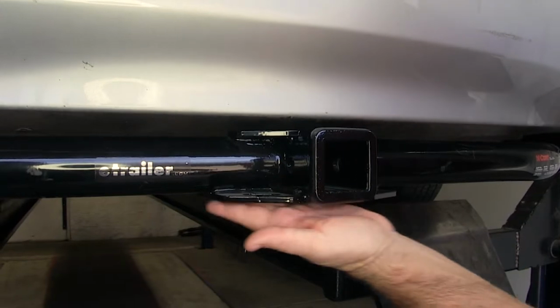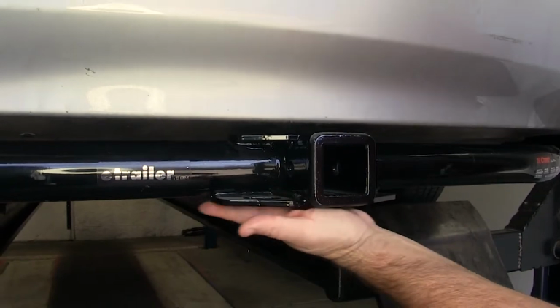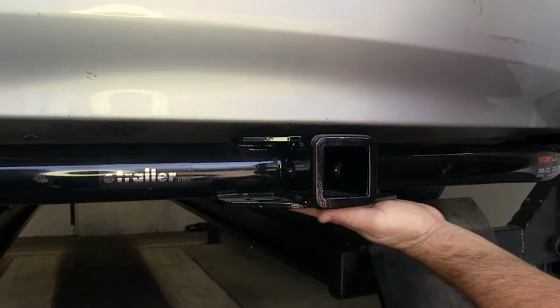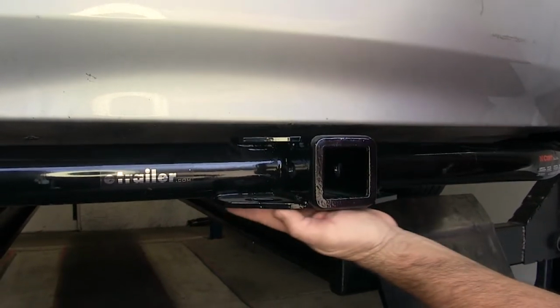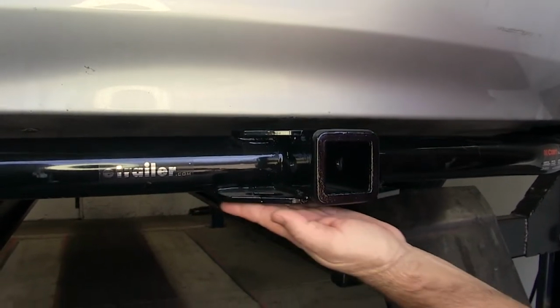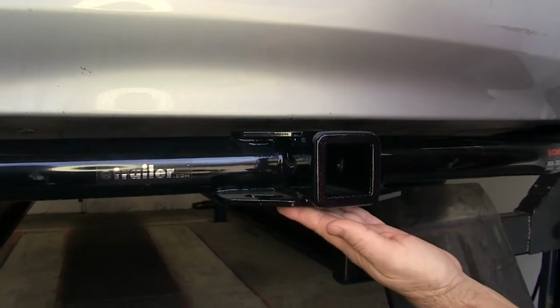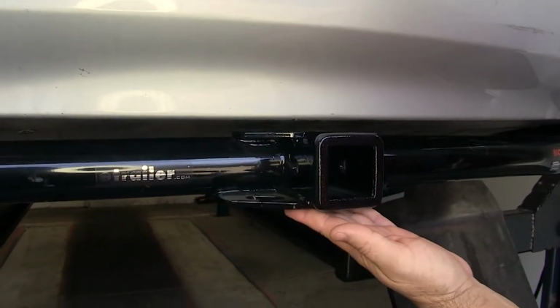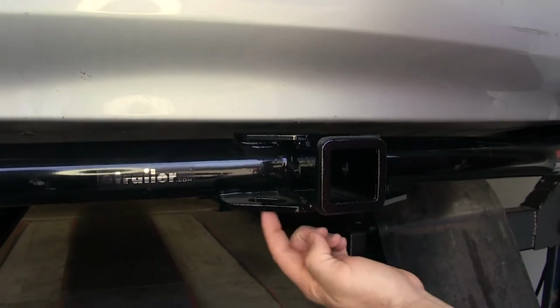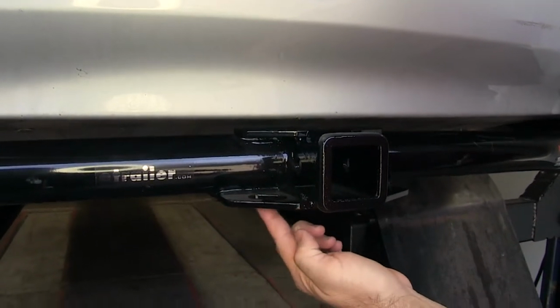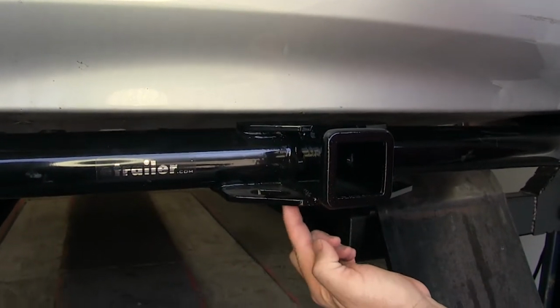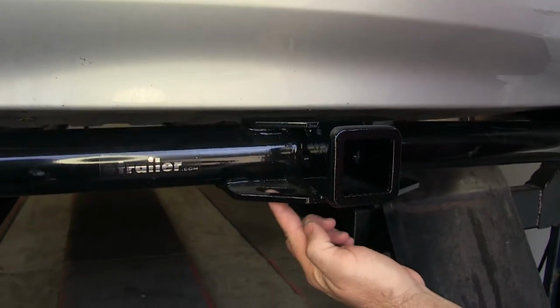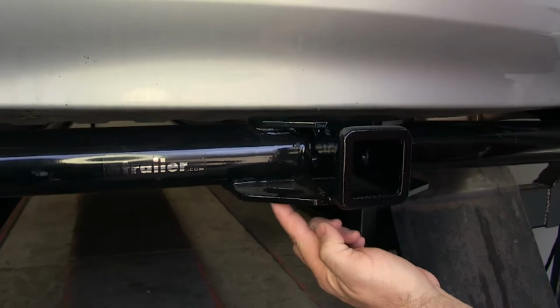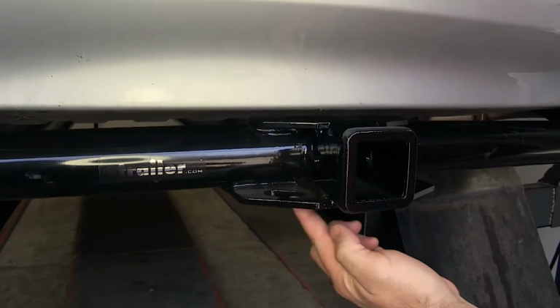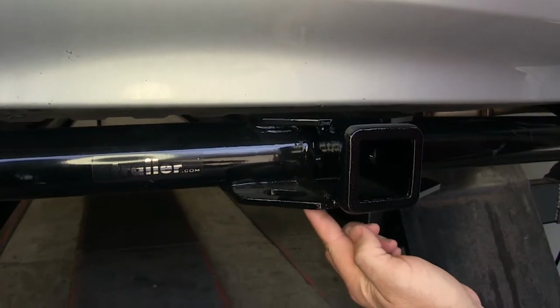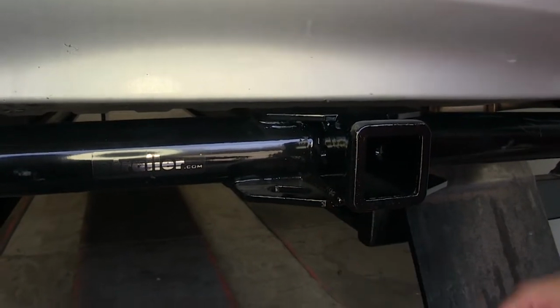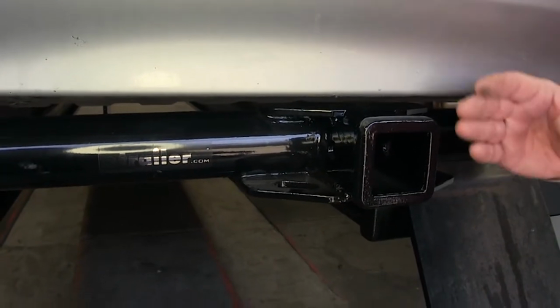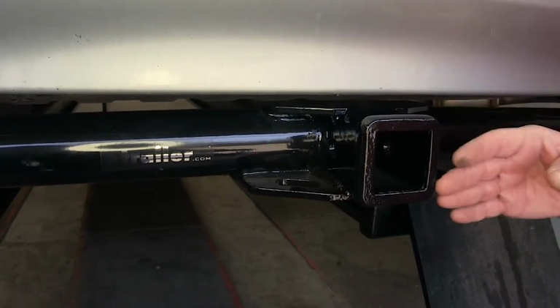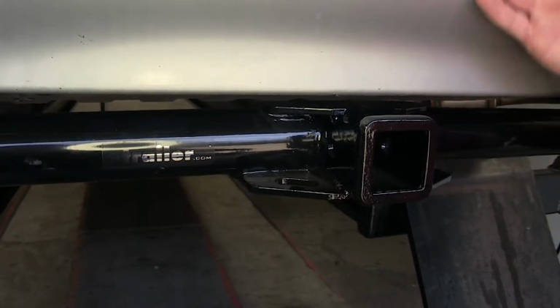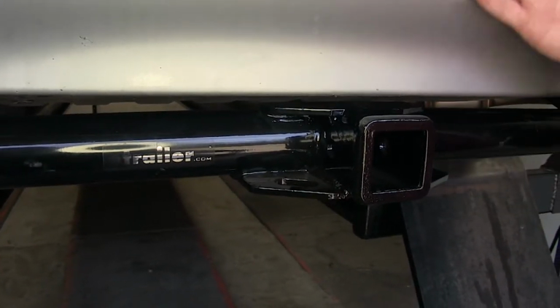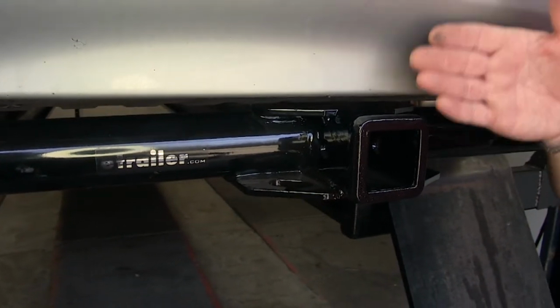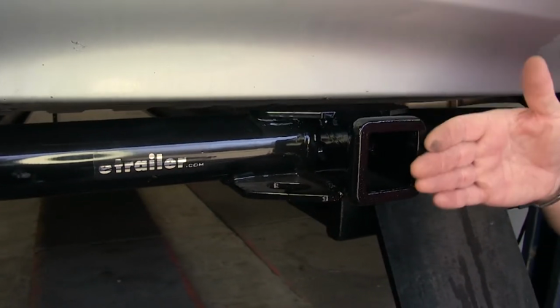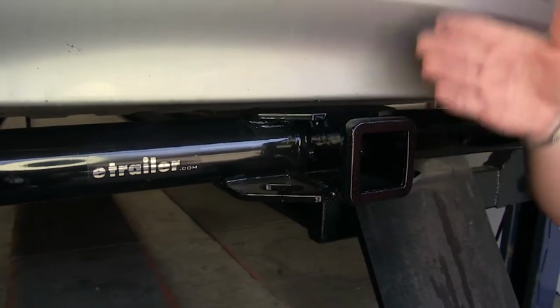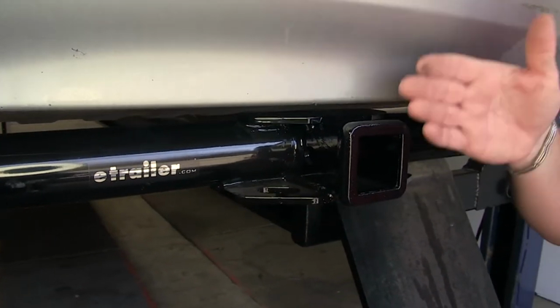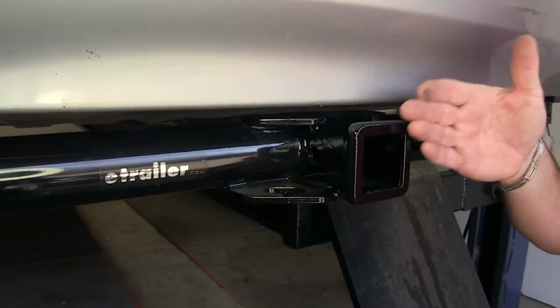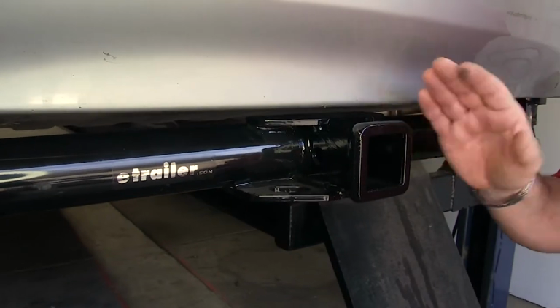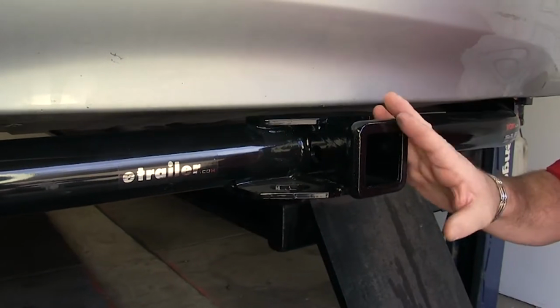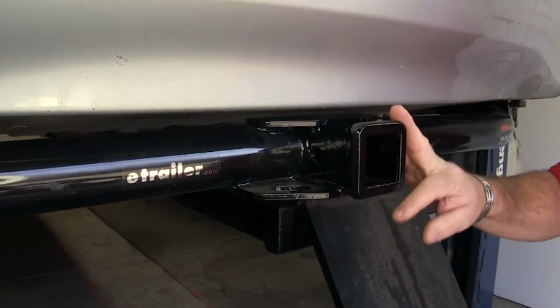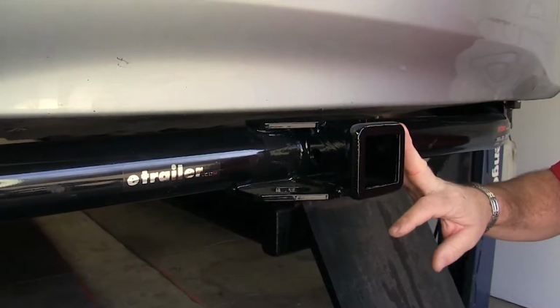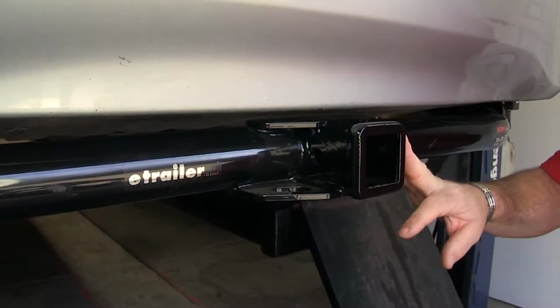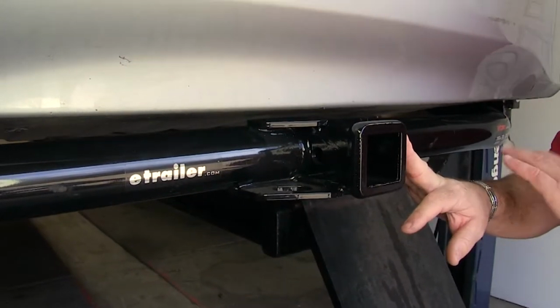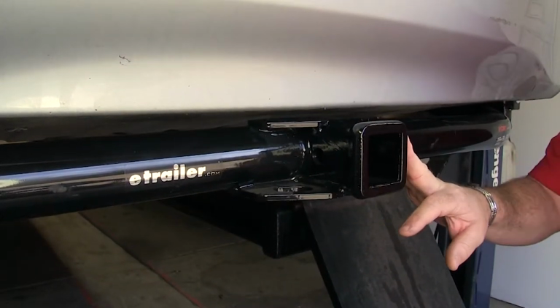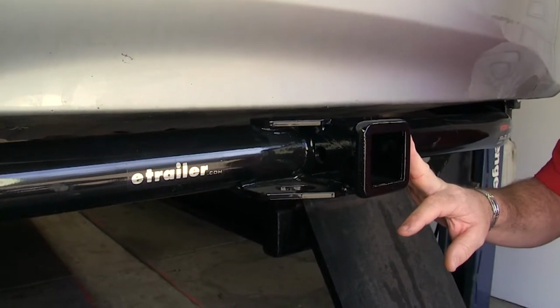It's going to have a plate style safety chain ring, which gives you plenty of room for different size safety chain hooks. As you can see, it's nice and flush with the edge of the bumper fascia, so you're not going to have to worry about hitting your legs or shins on it when loading and unloading the vehicle.